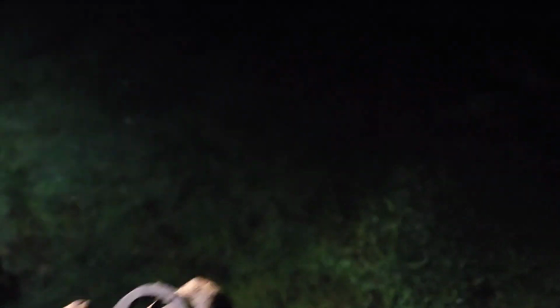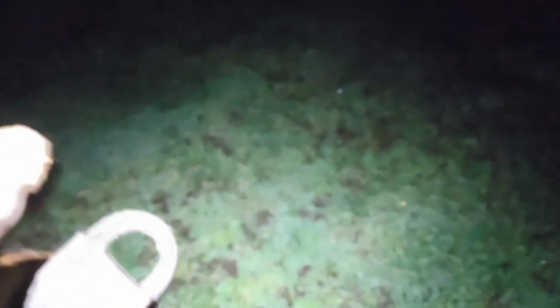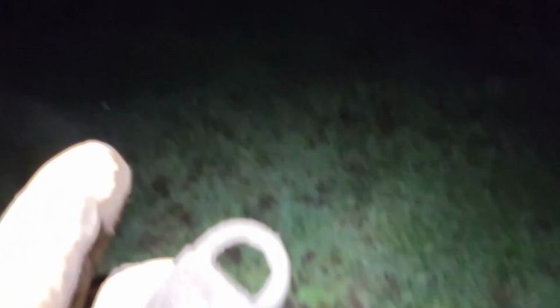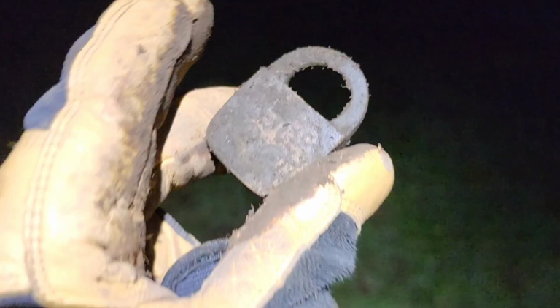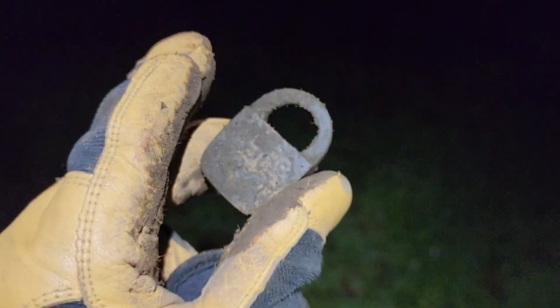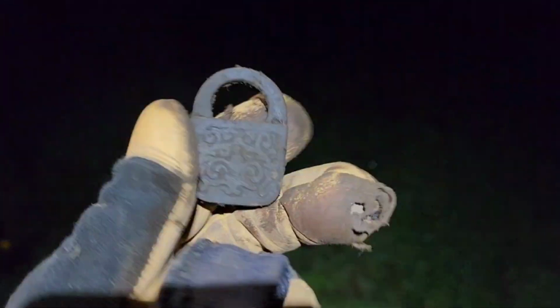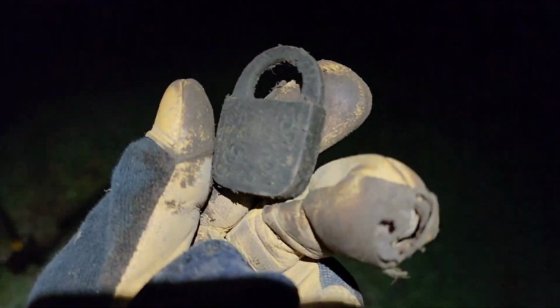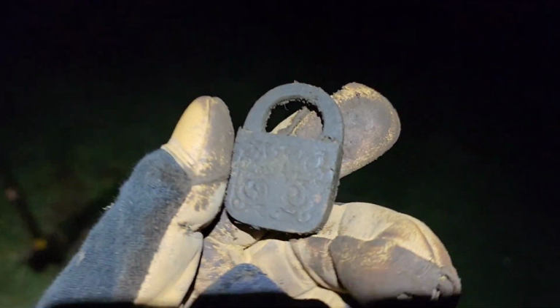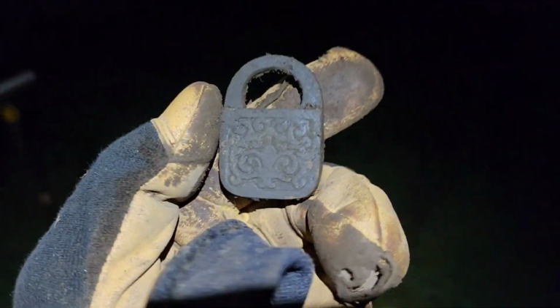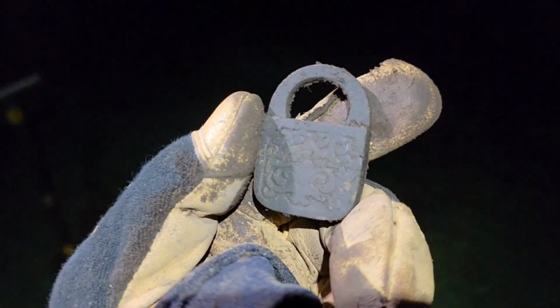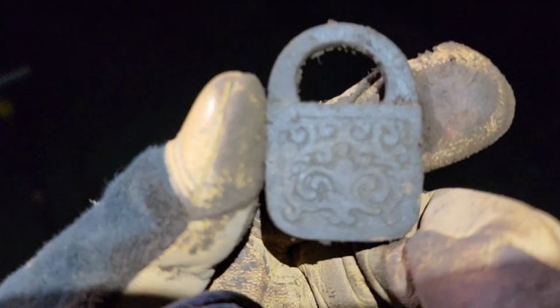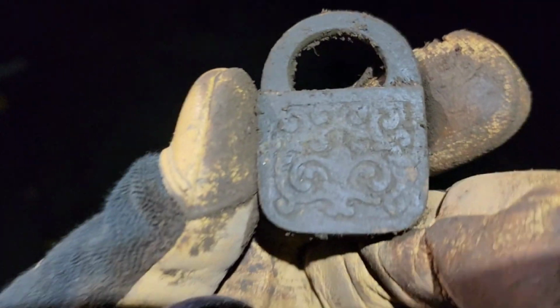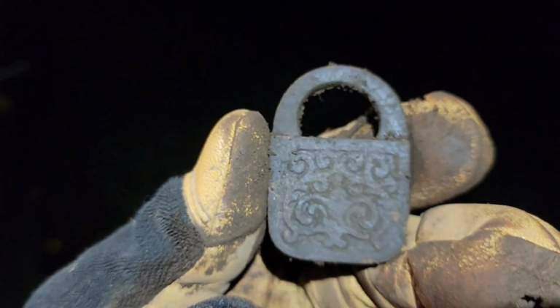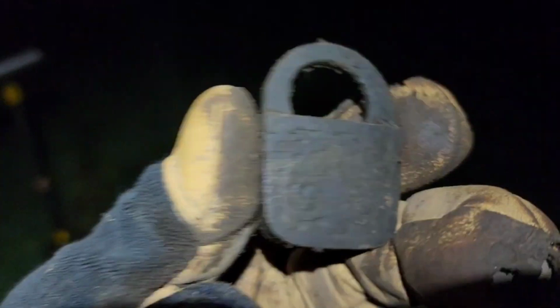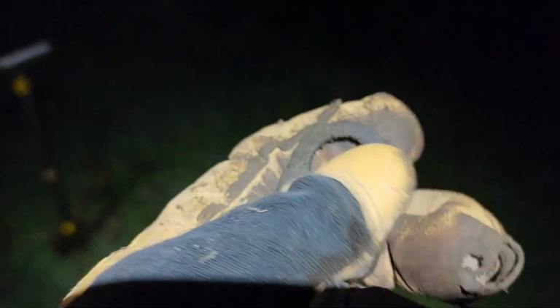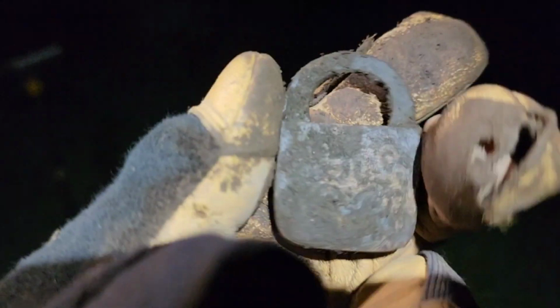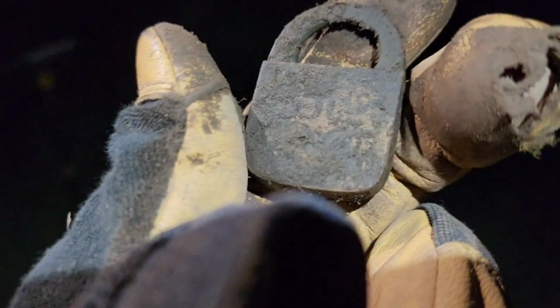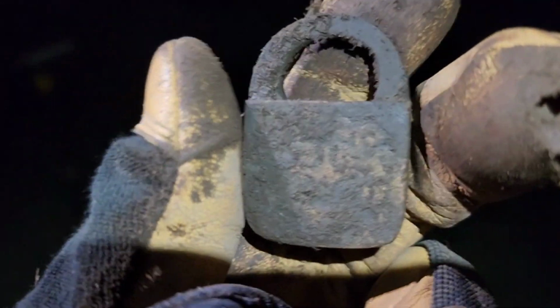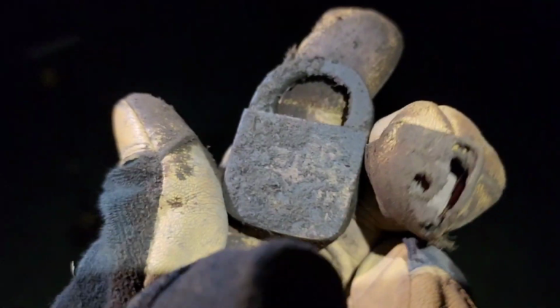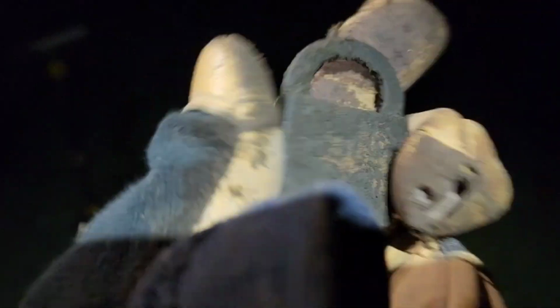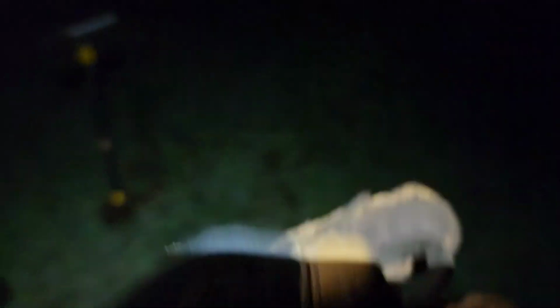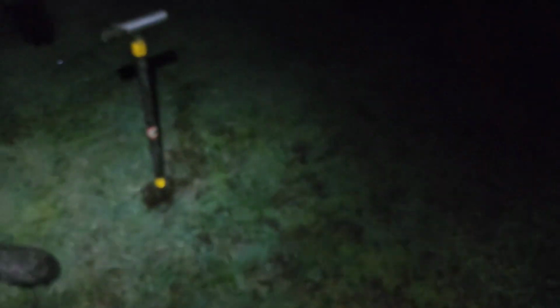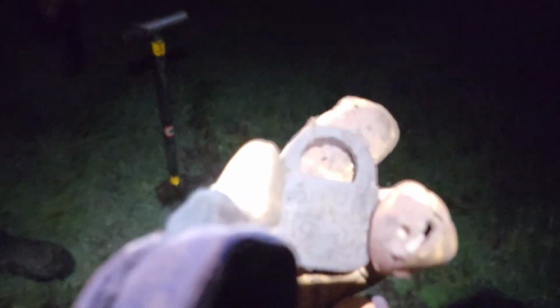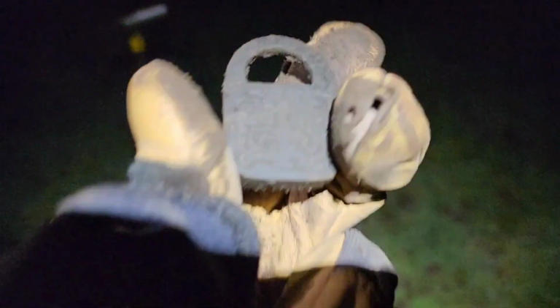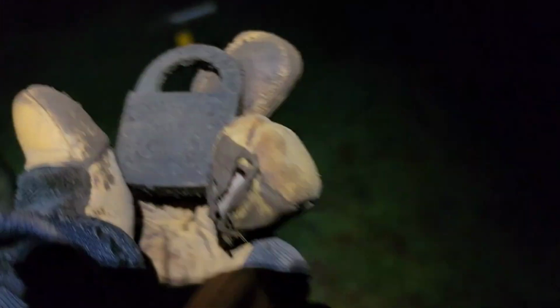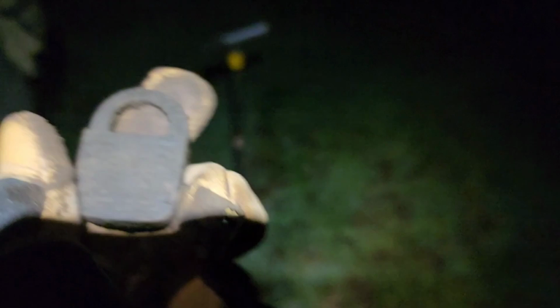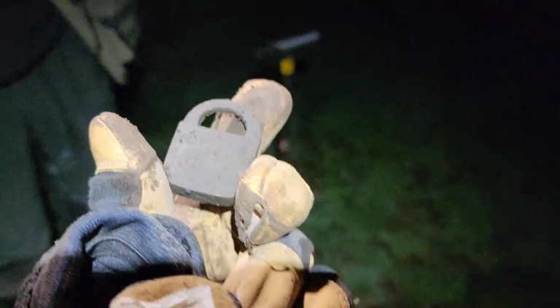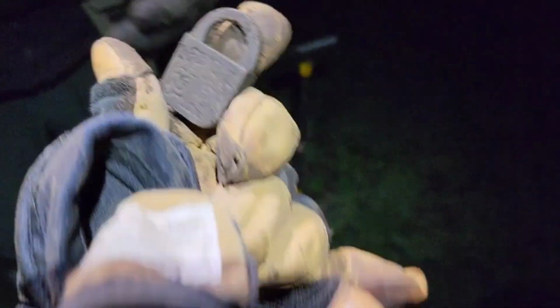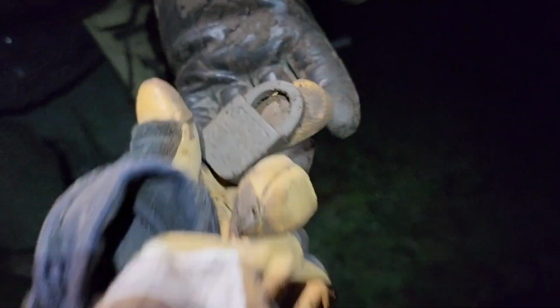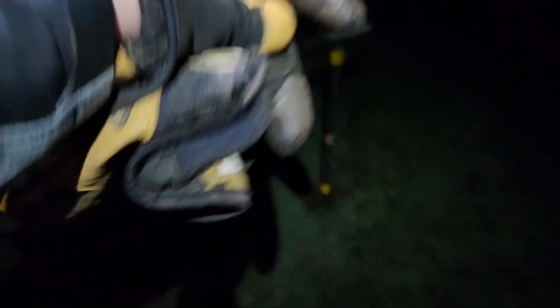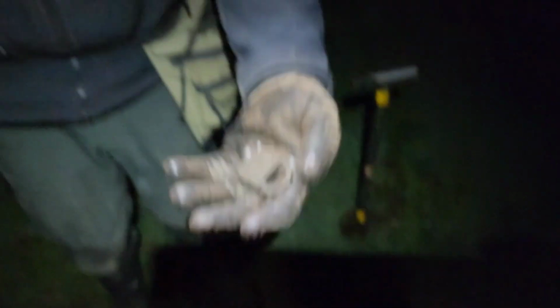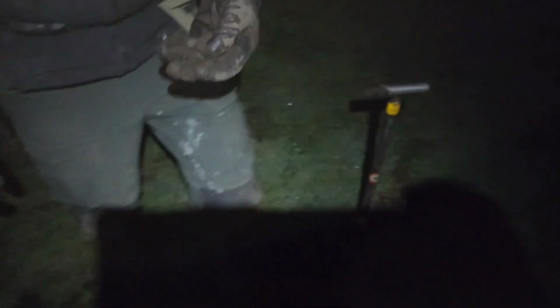Check that out, guys — Giuseppe just got this beautiful lock. Man, he's just kicking my butt today. Get that cleaned up. You're fine, man. I'm happy for you, dude. That's what I want. There you go. Beautiful find.